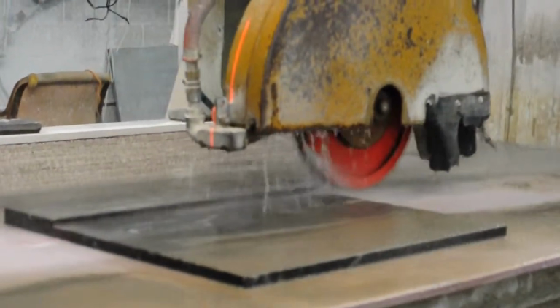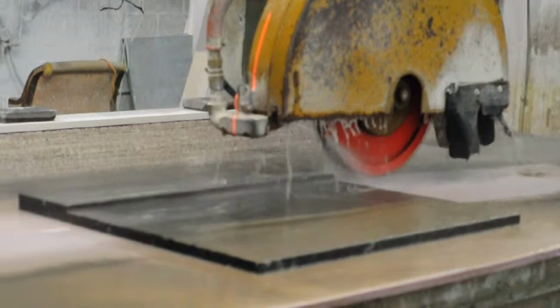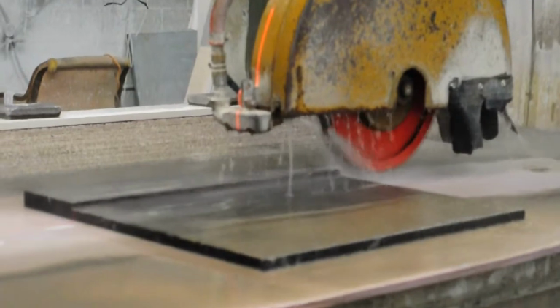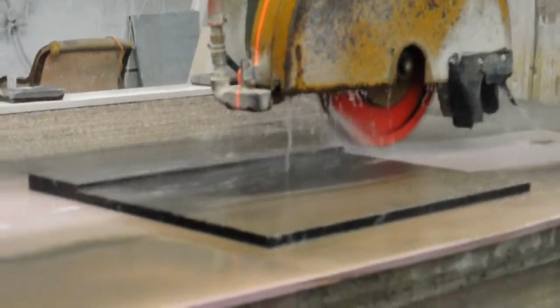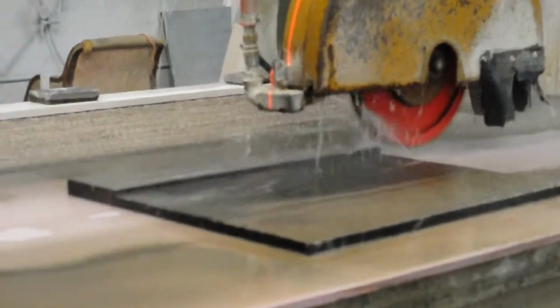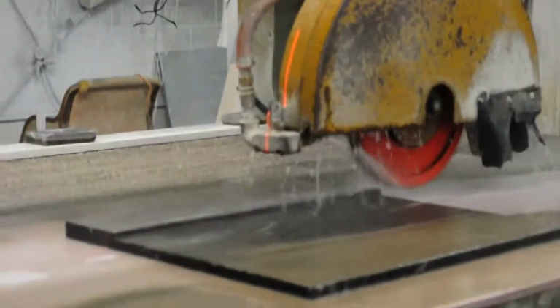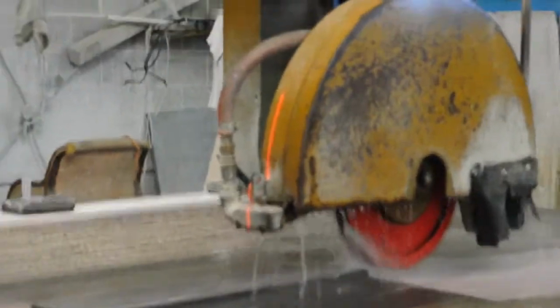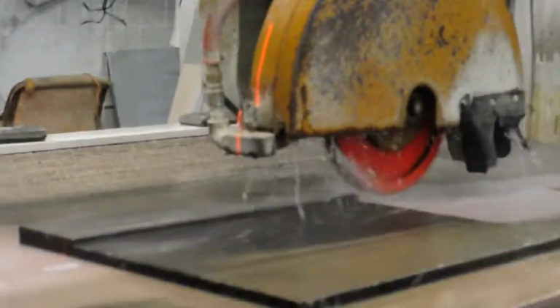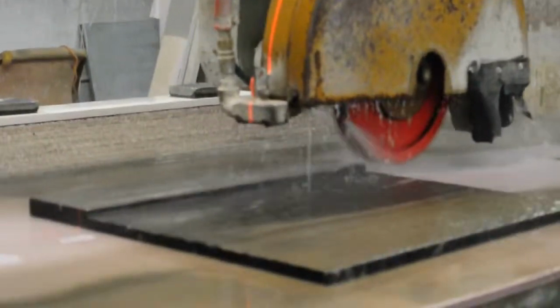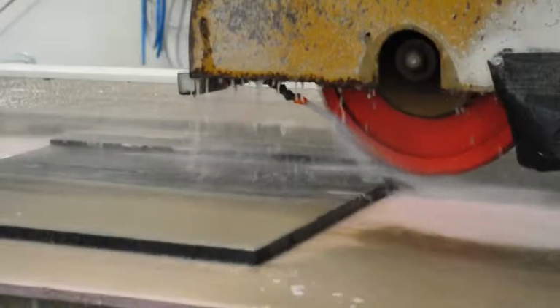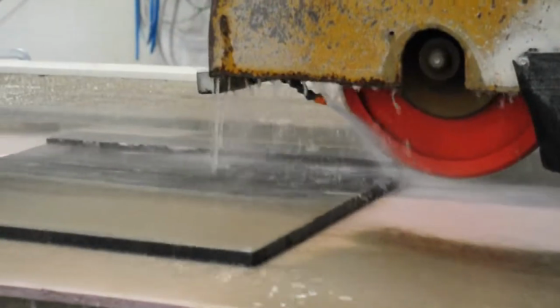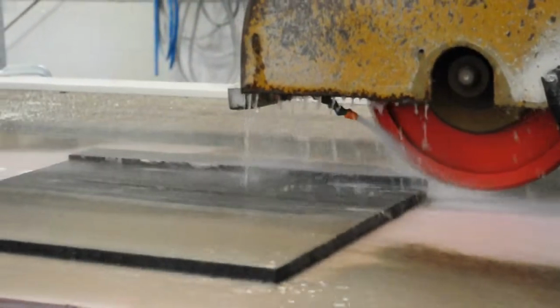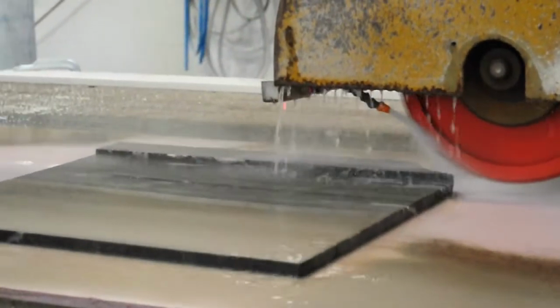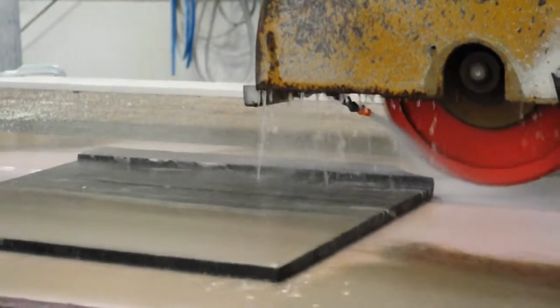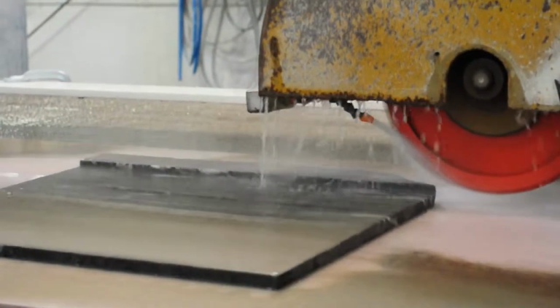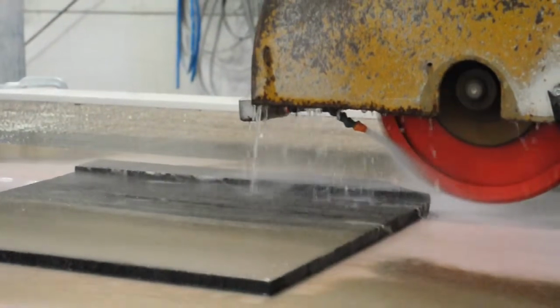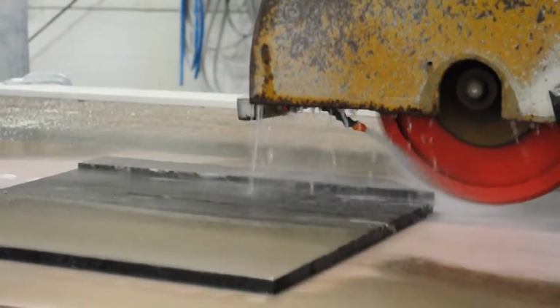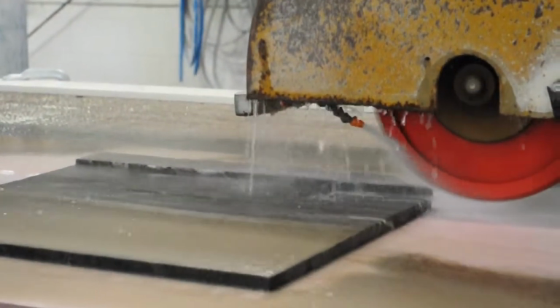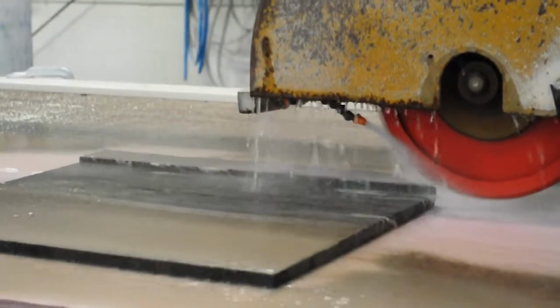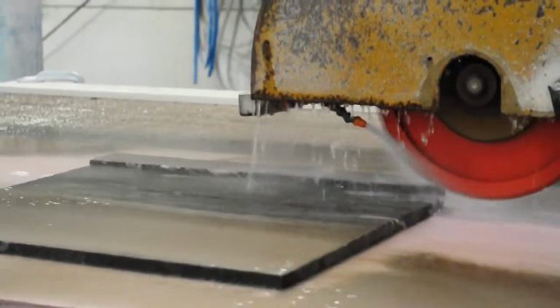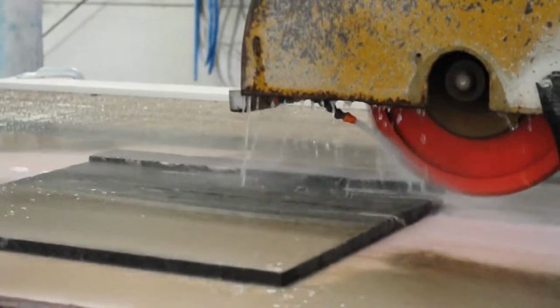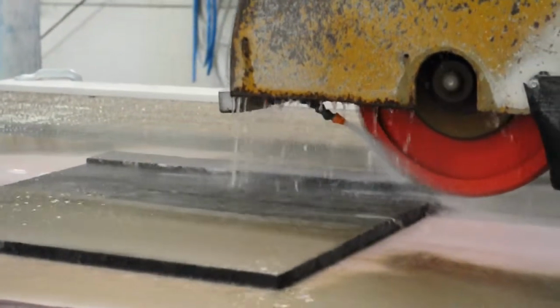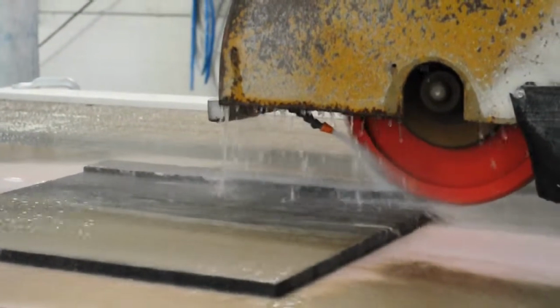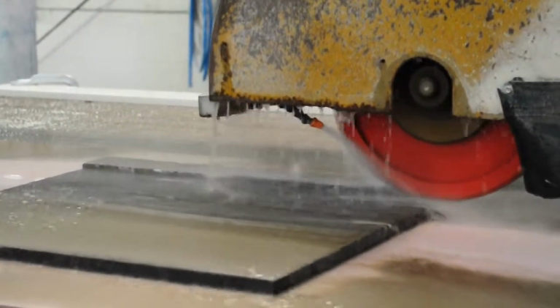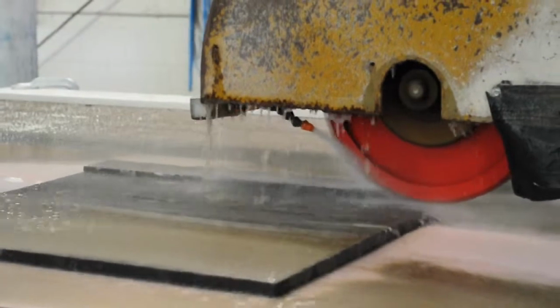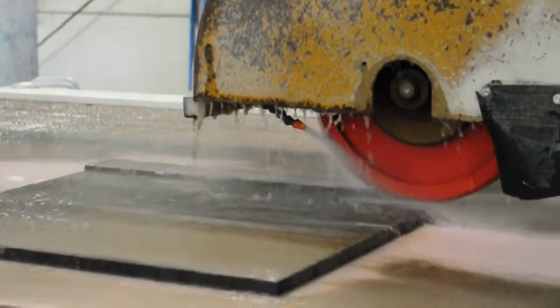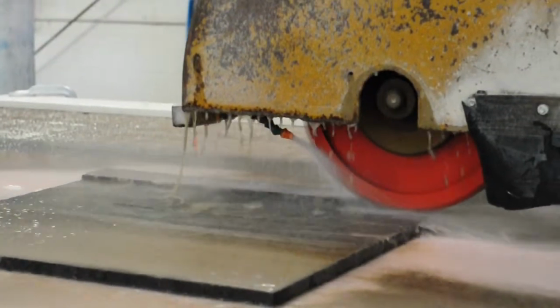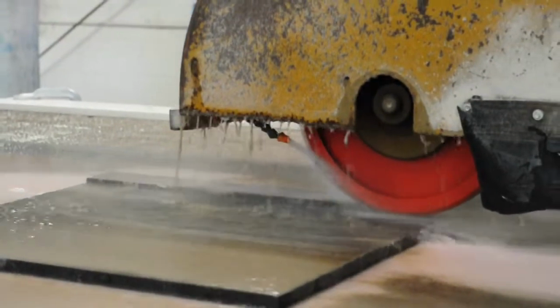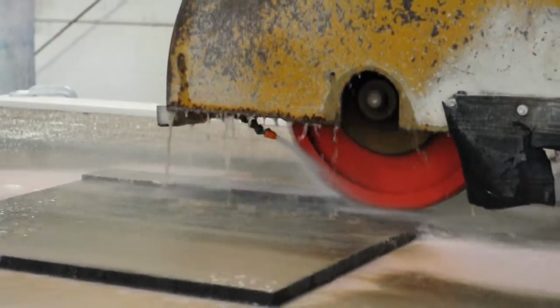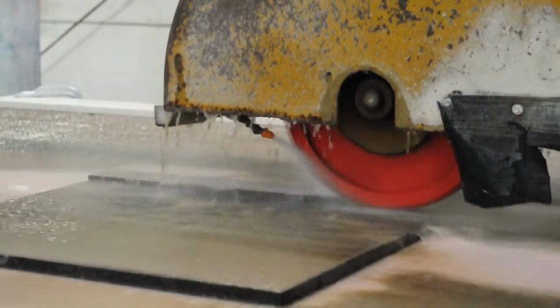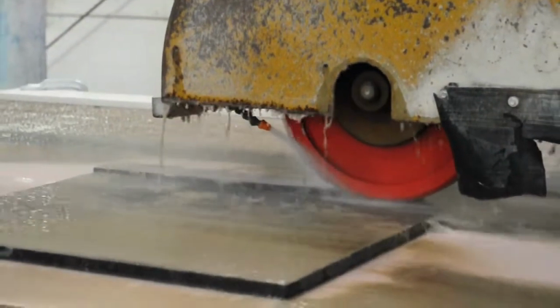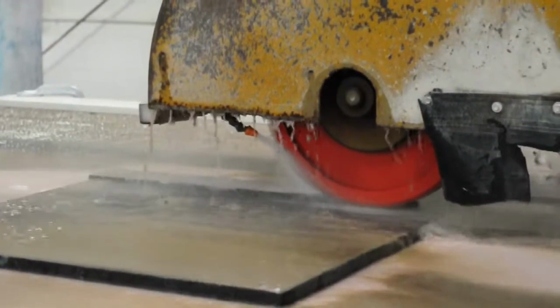So you support it underneath, then you run the mill saw back and forth. It could take two to three passes, just depending on the softness of the material. Quartzite is going to take several more runs because it's a lot more dense, and marble is going to be a lot faster.